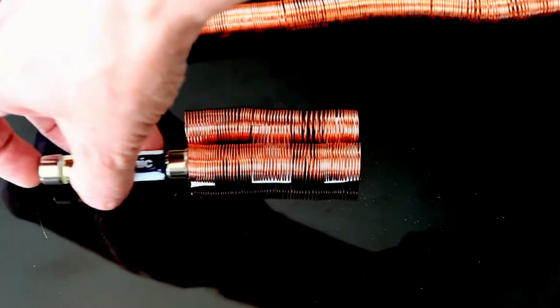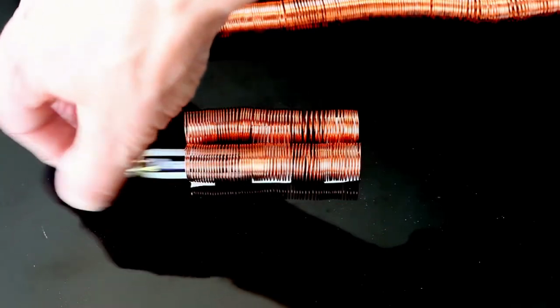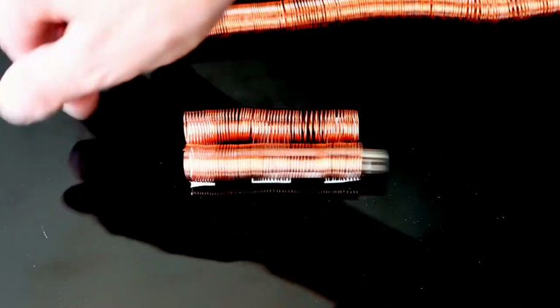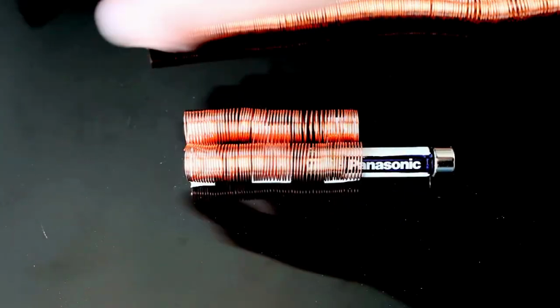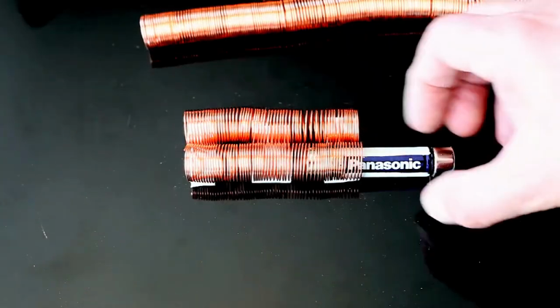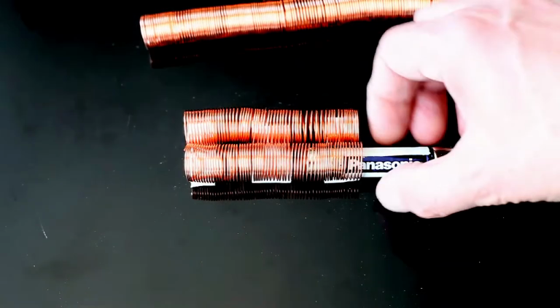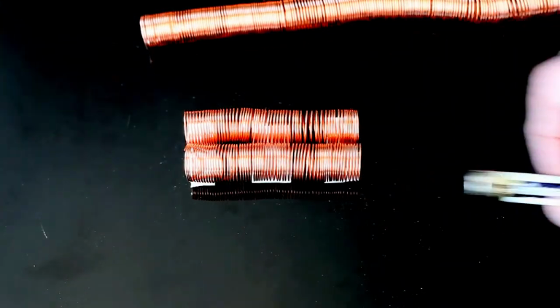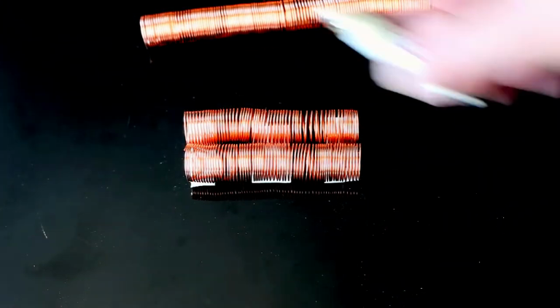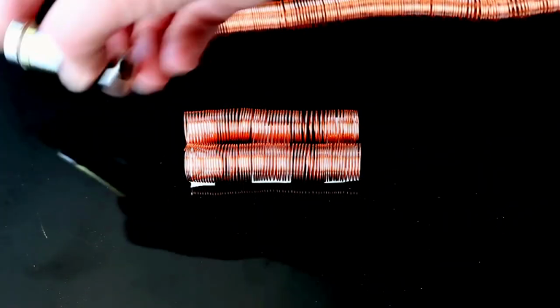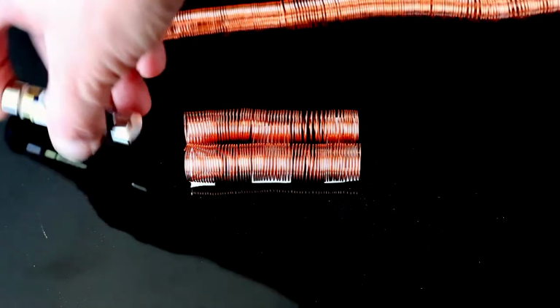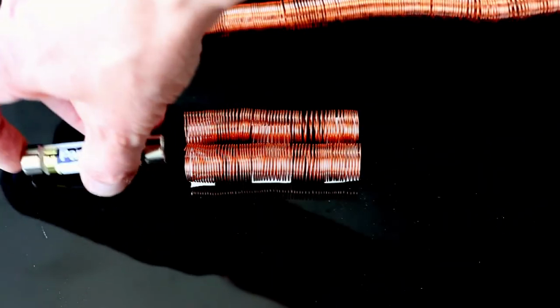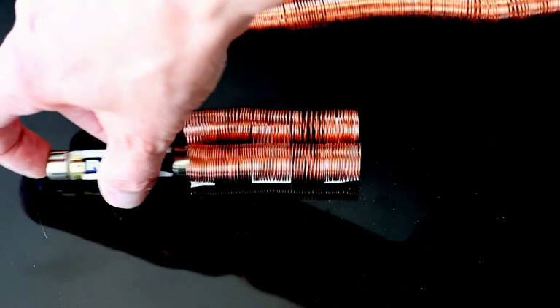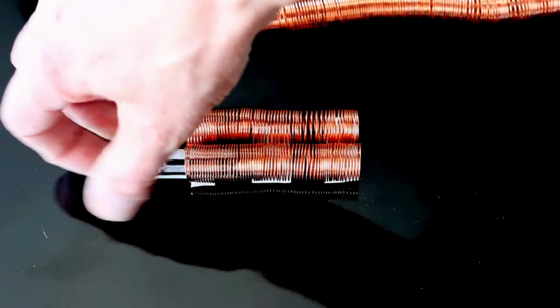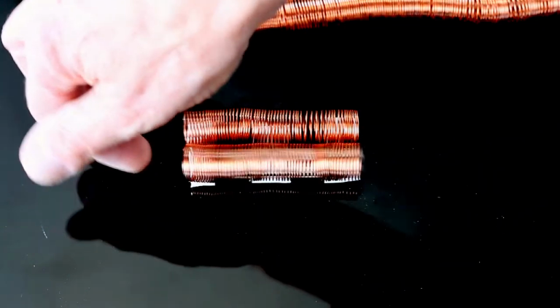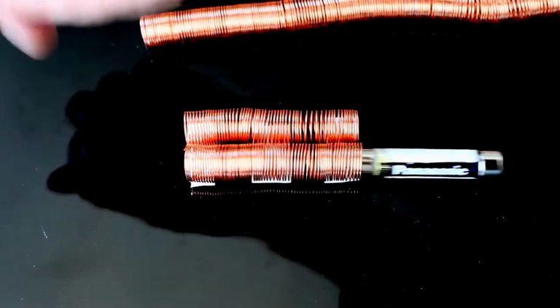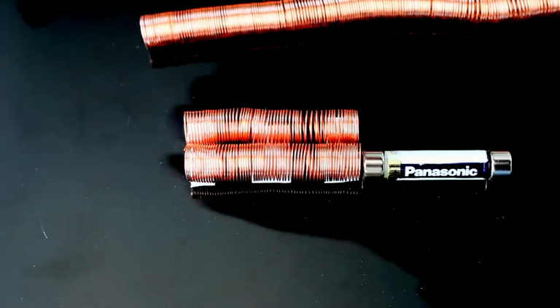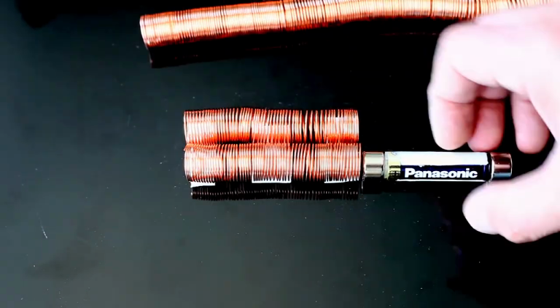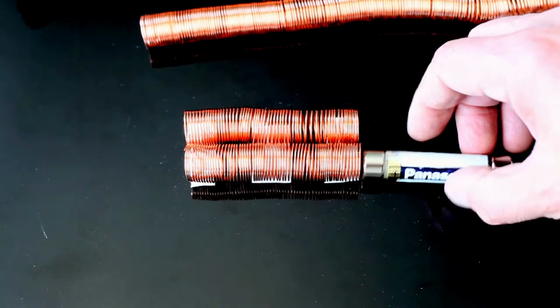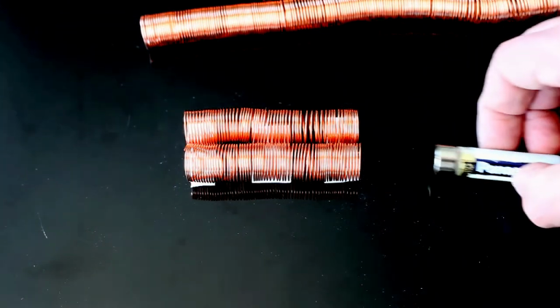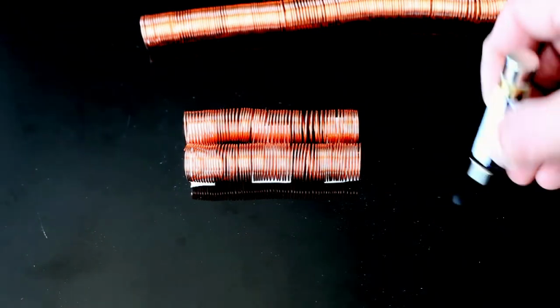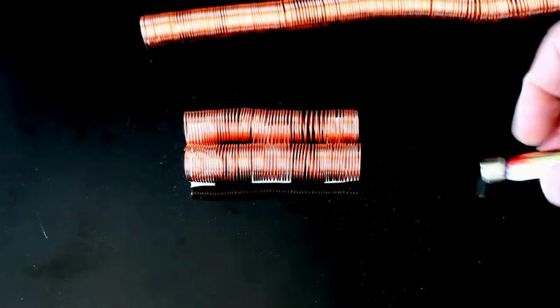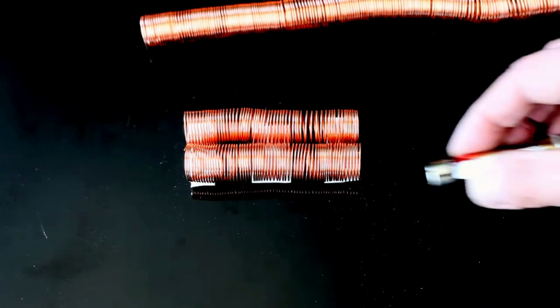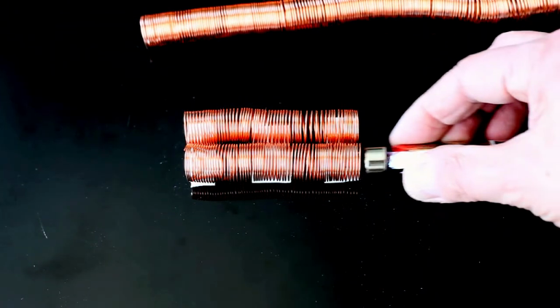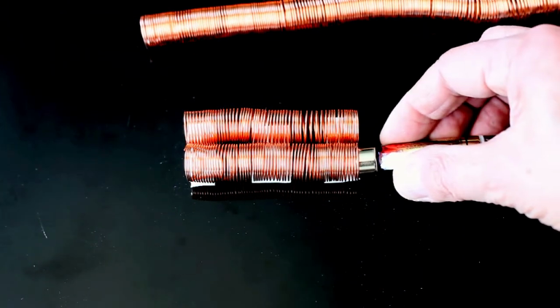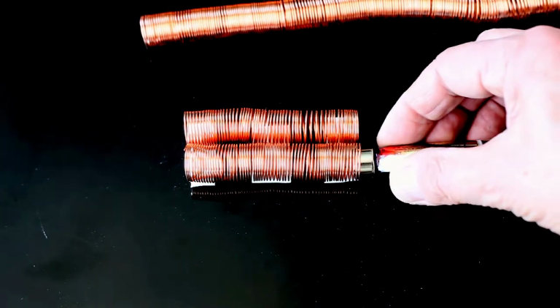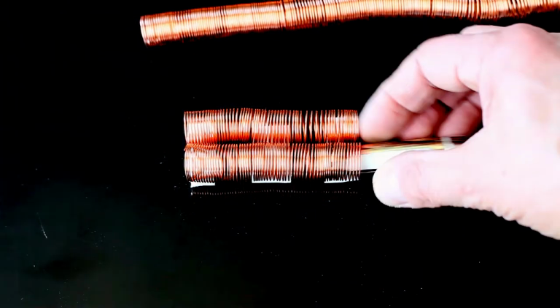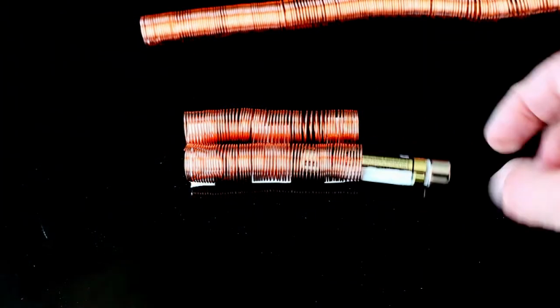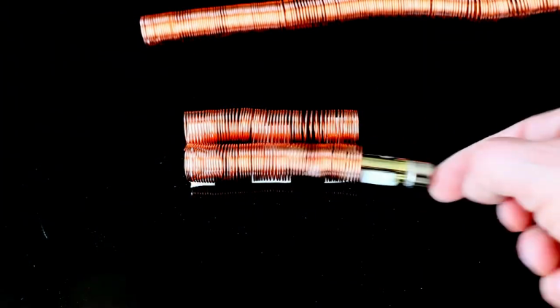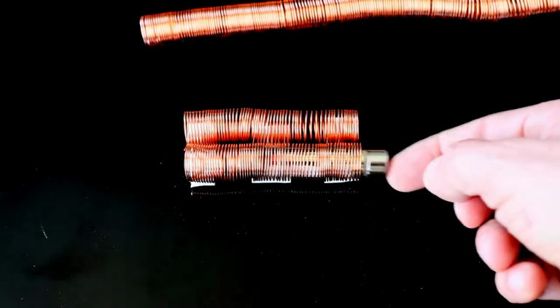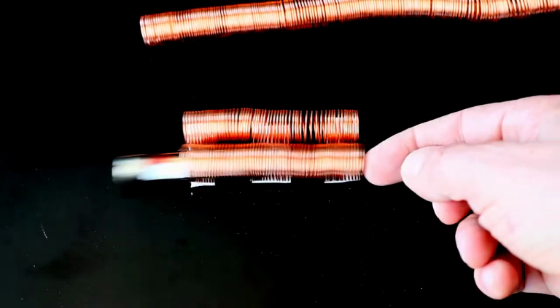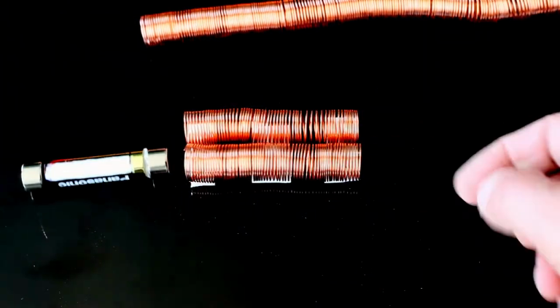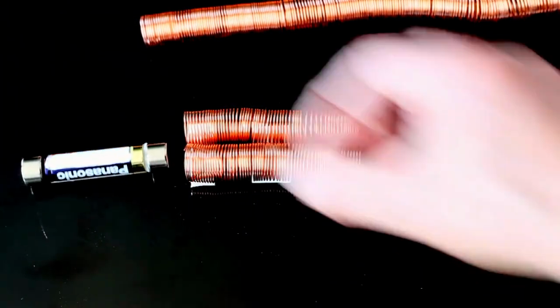We then position our train just inside the coil and it will move in and through the coil on its own, because the system becomes an electromagnet.